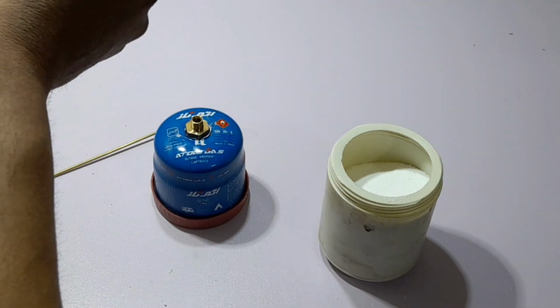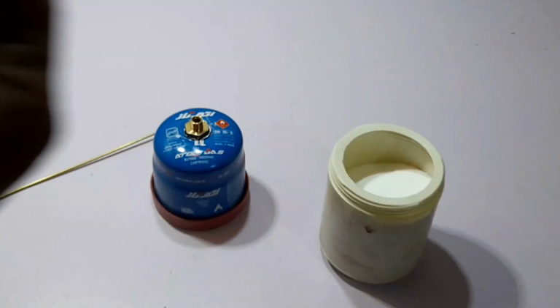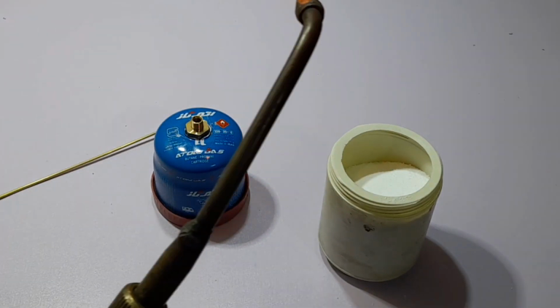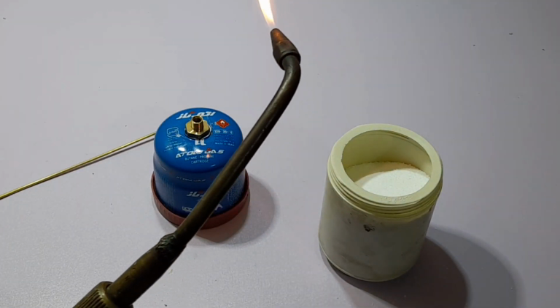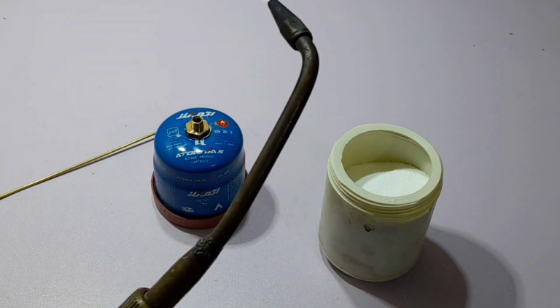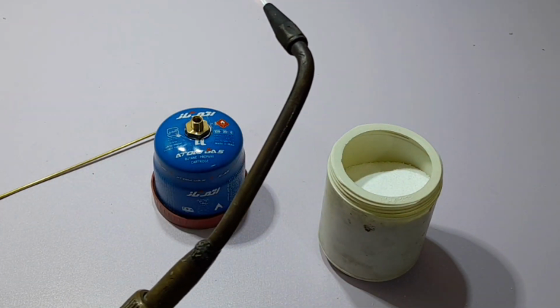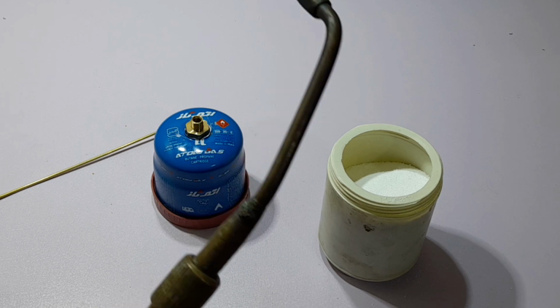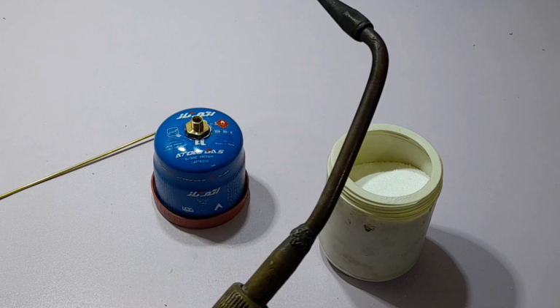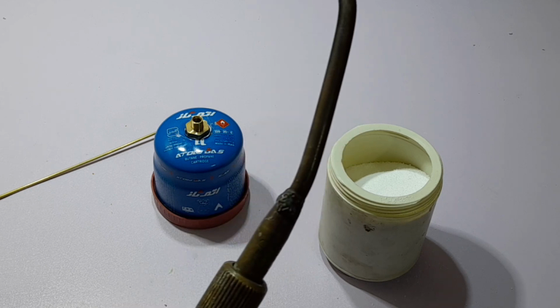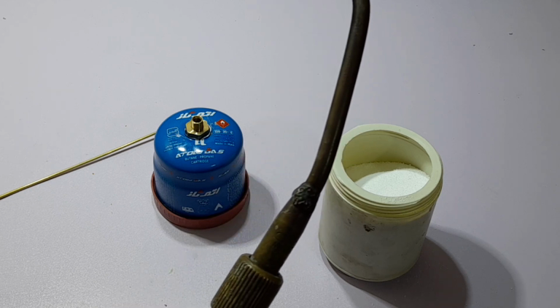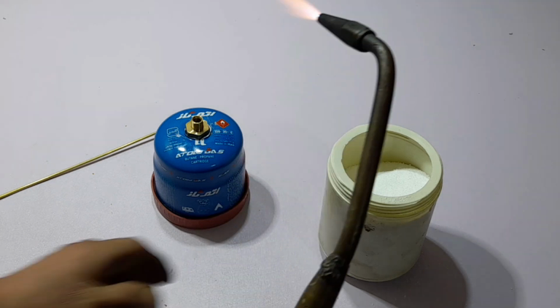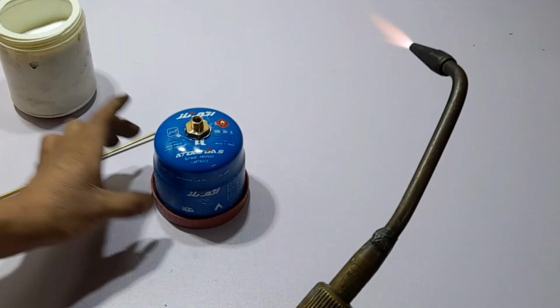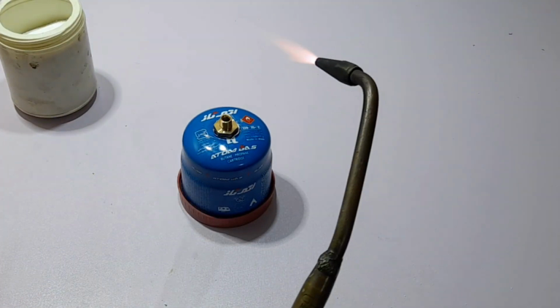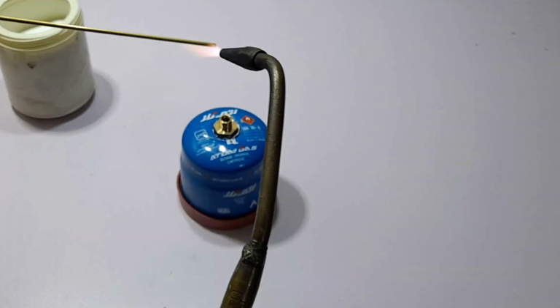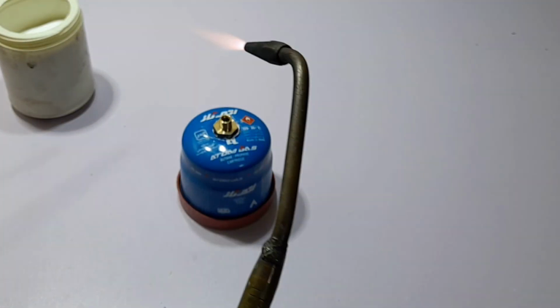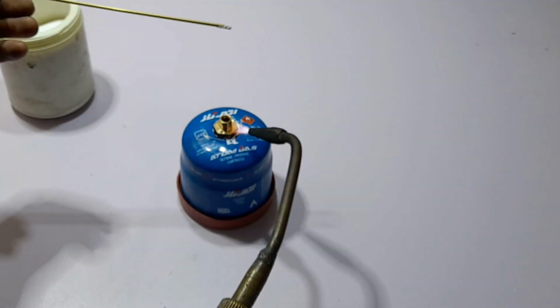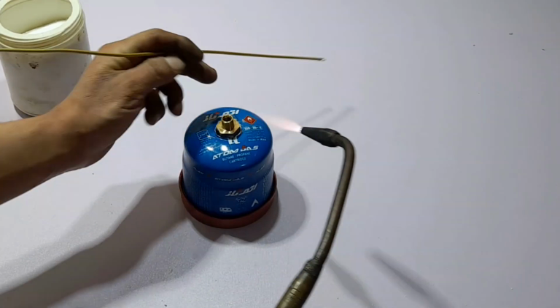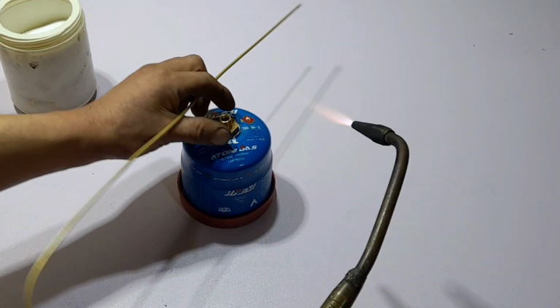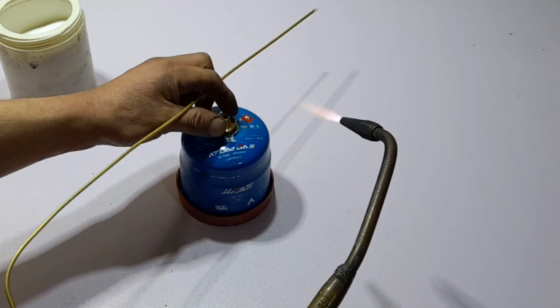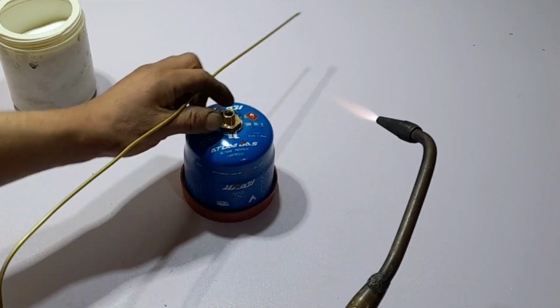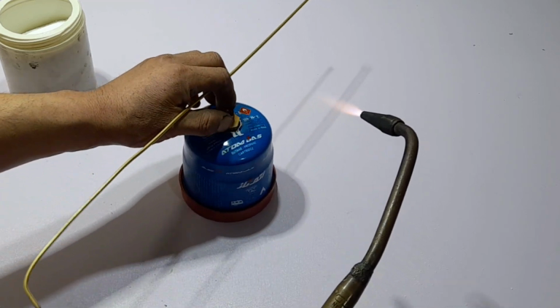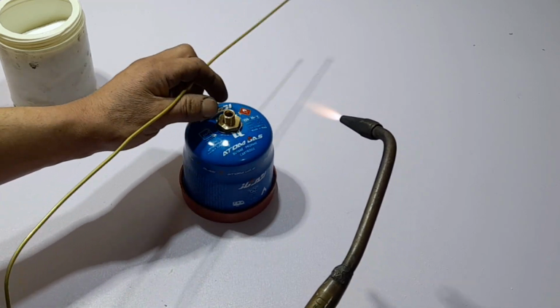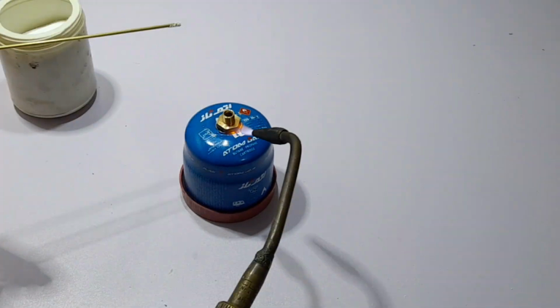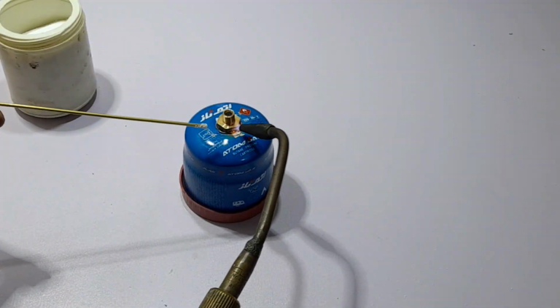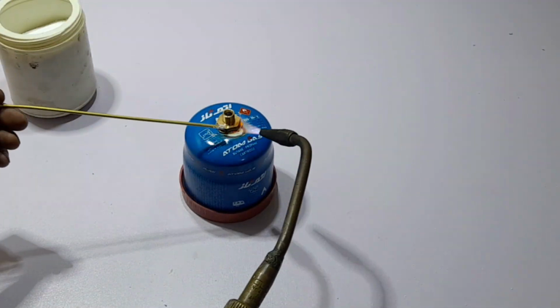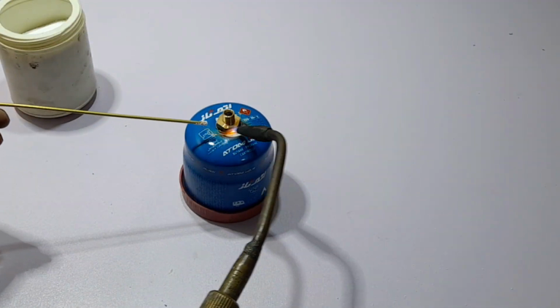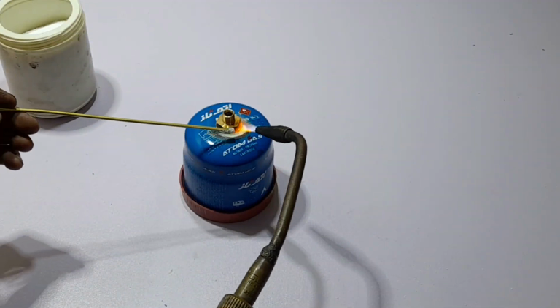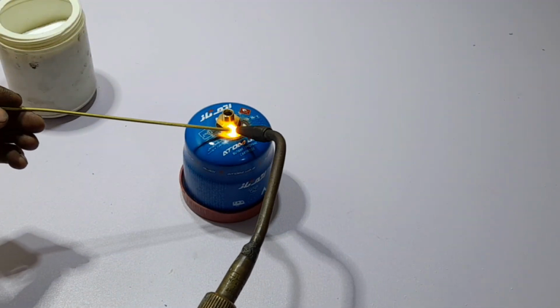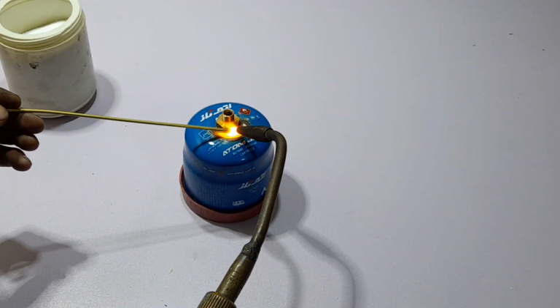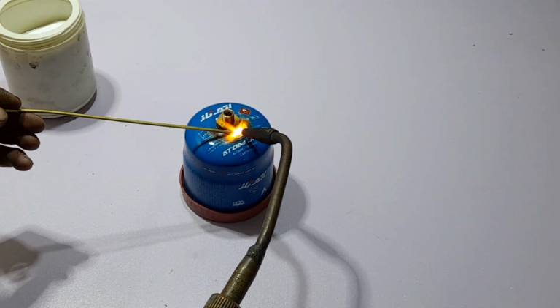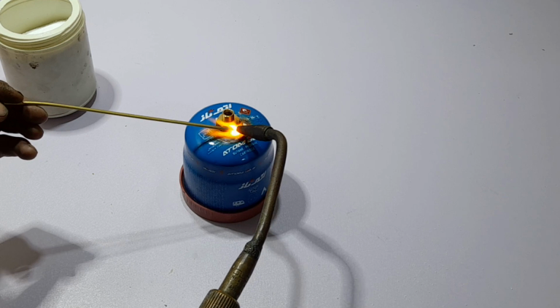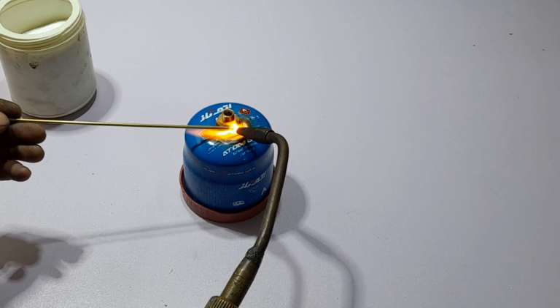The next step is to prepare a cup of water. We should be using a flange, but we can use a machine to complete the process.